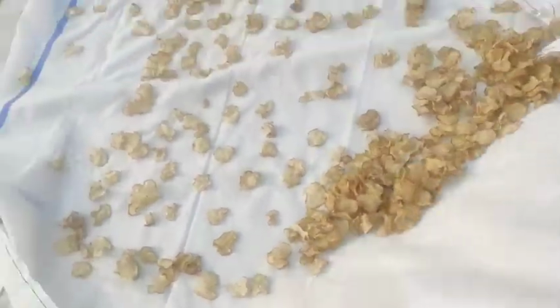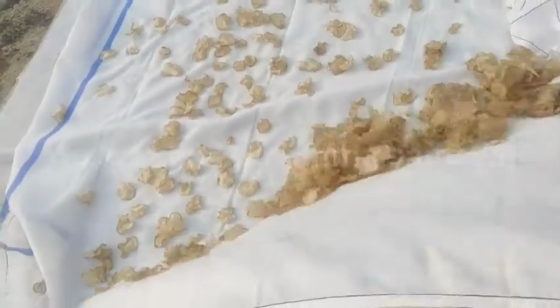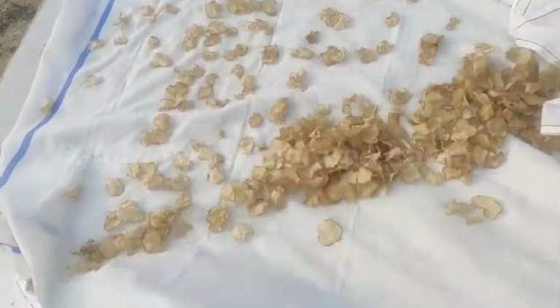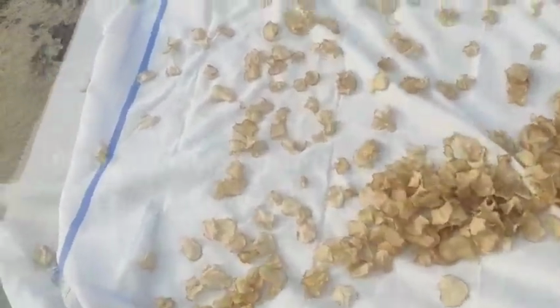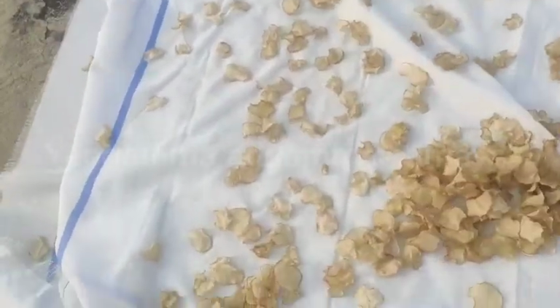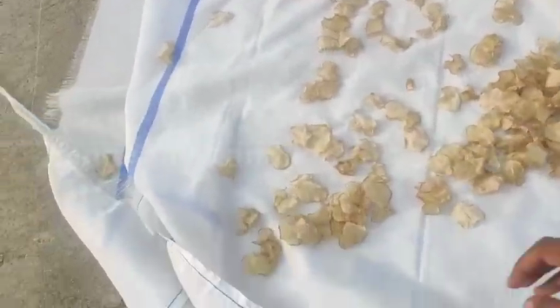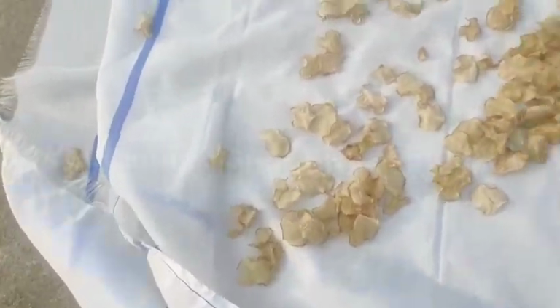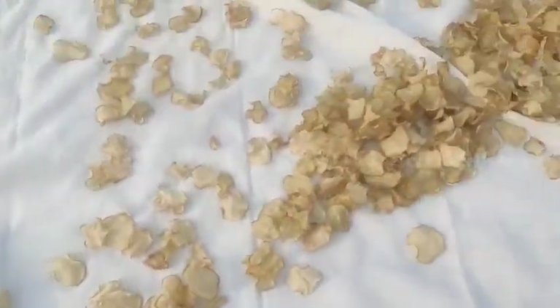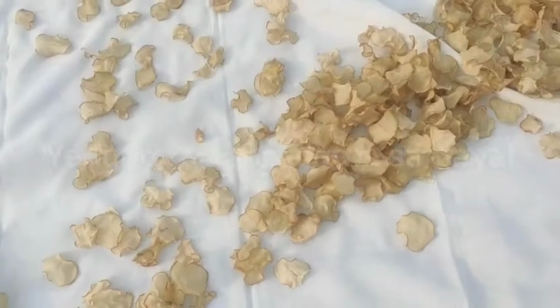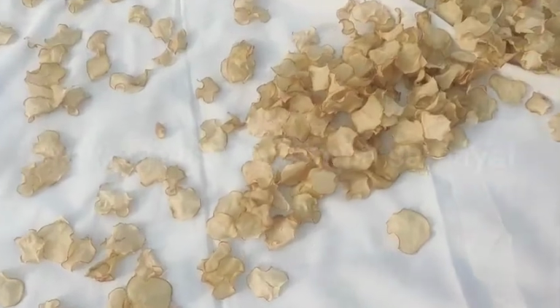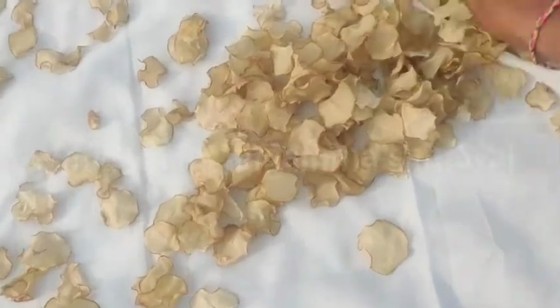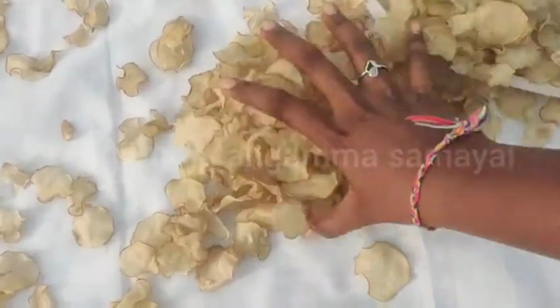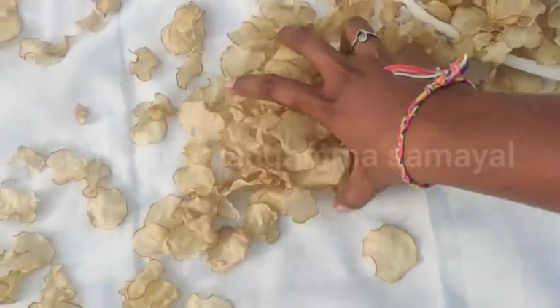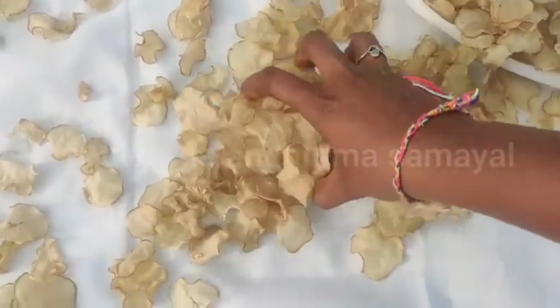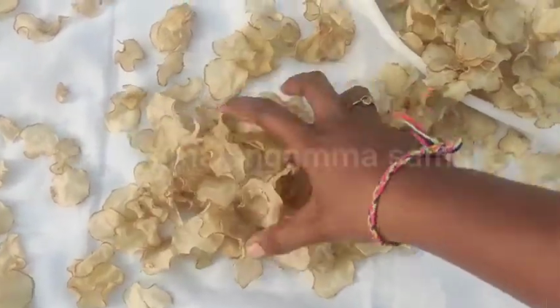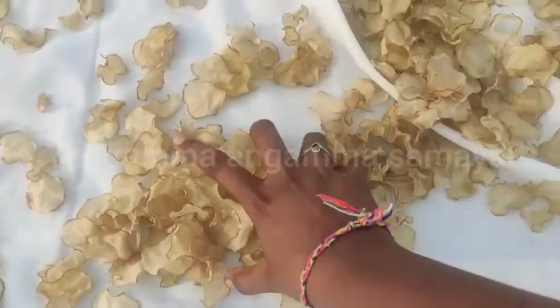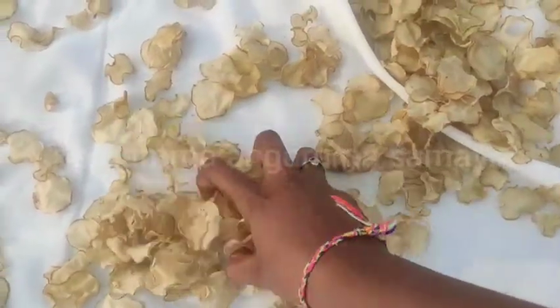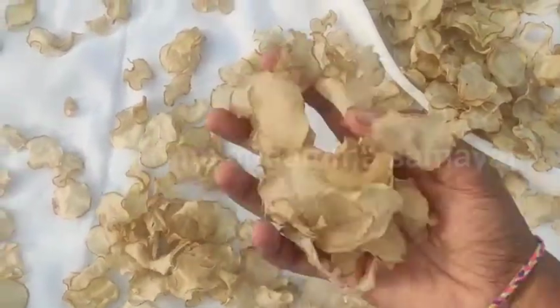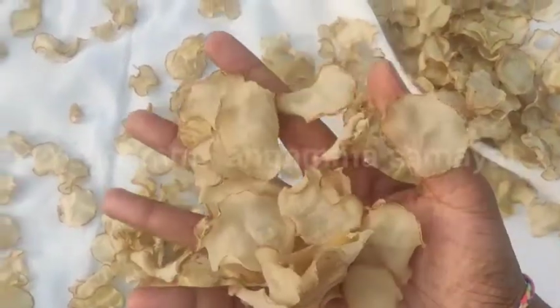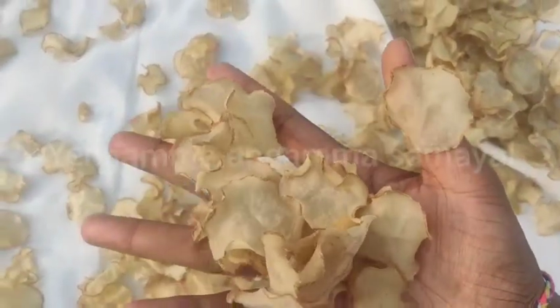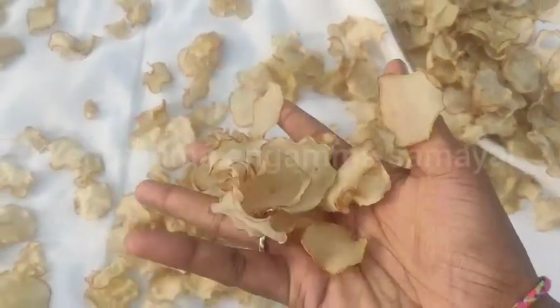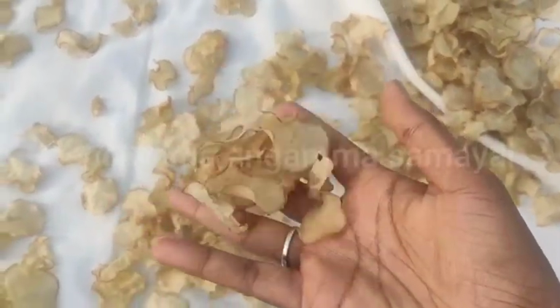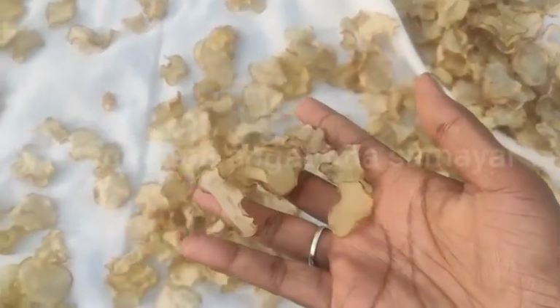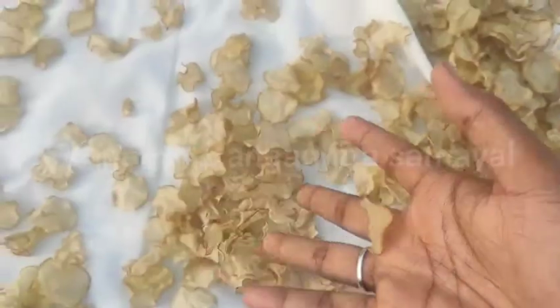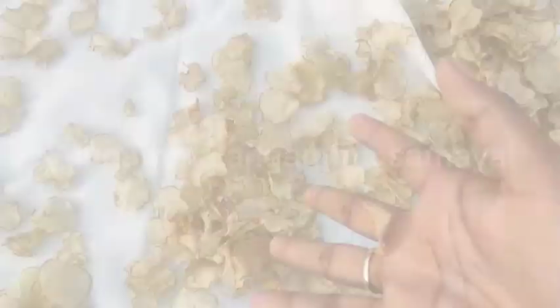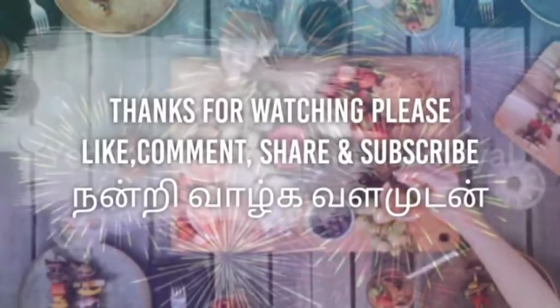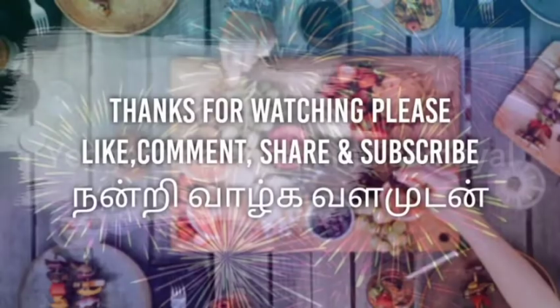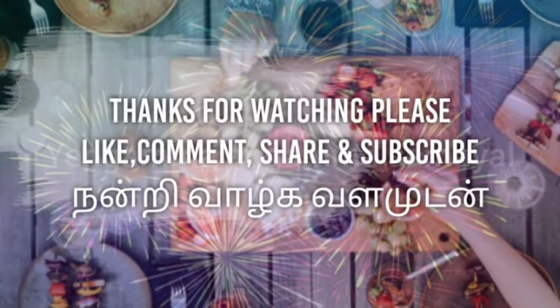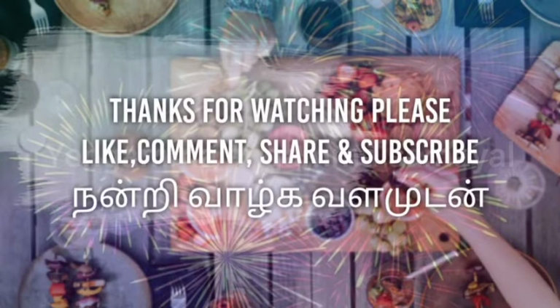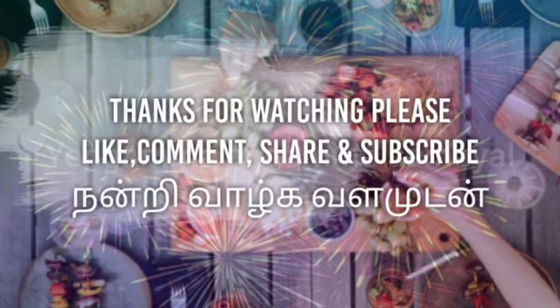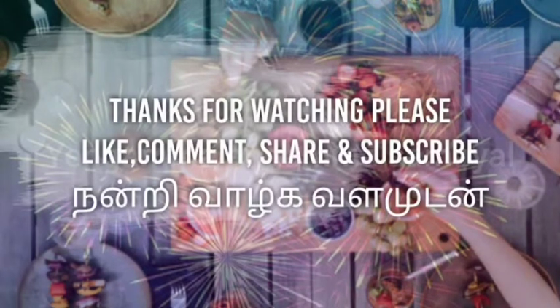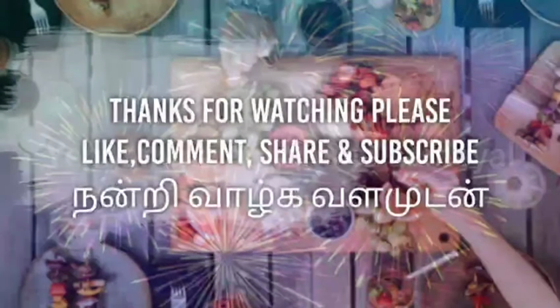Let's get started in the morning. We are ready to get started. Thank you. Please share and subscribe.